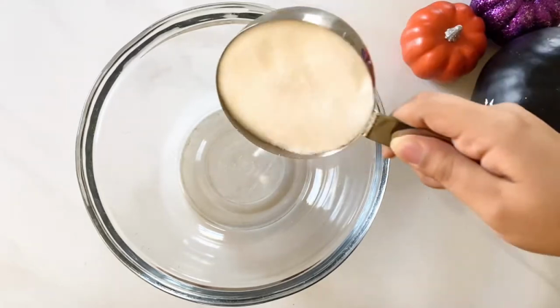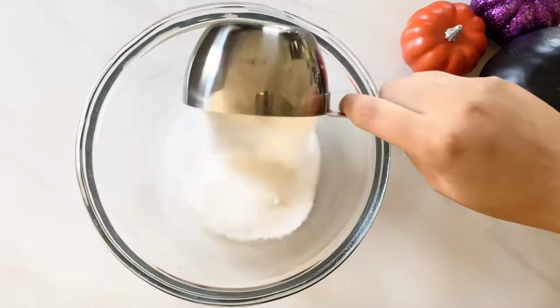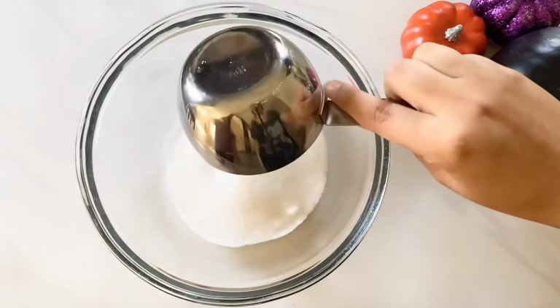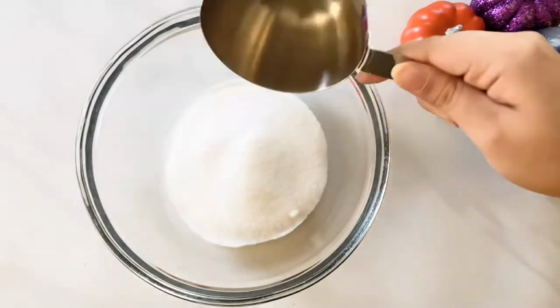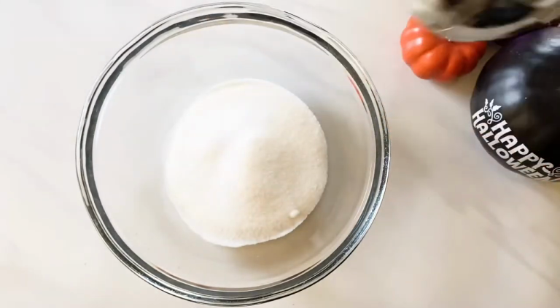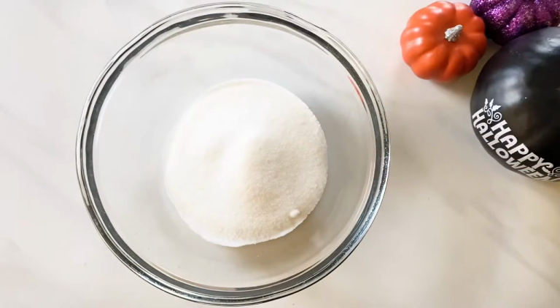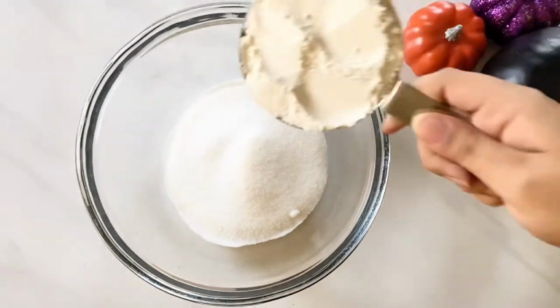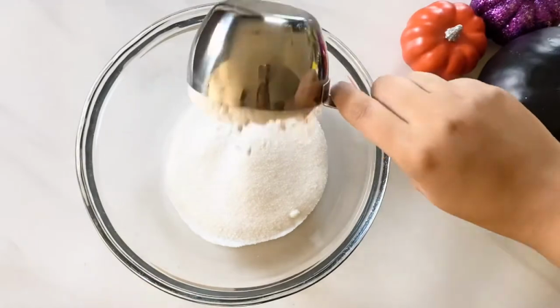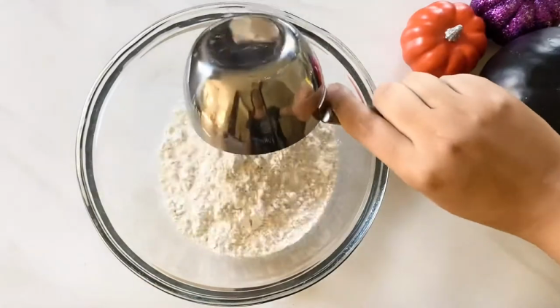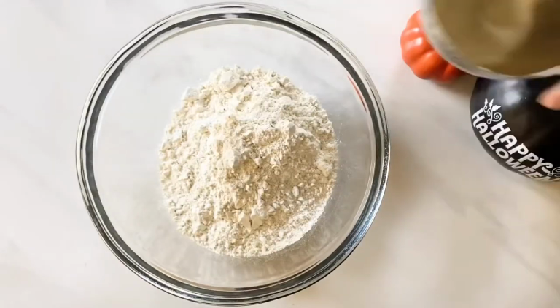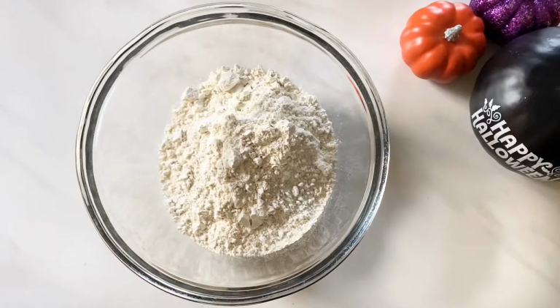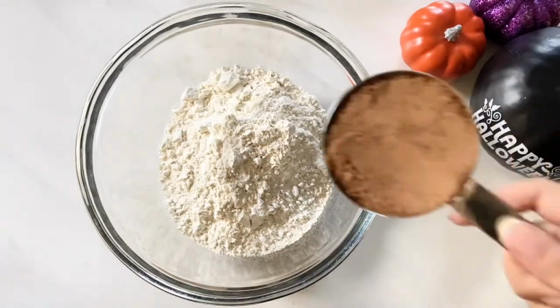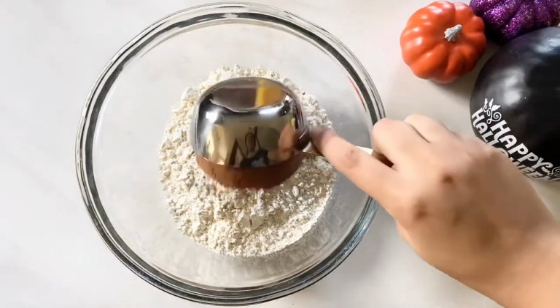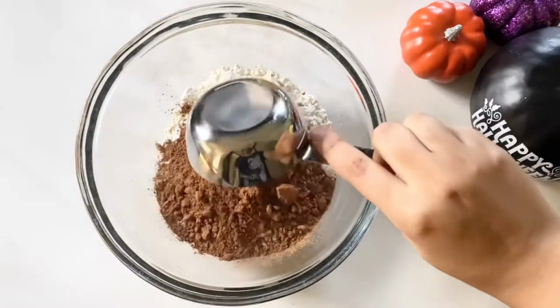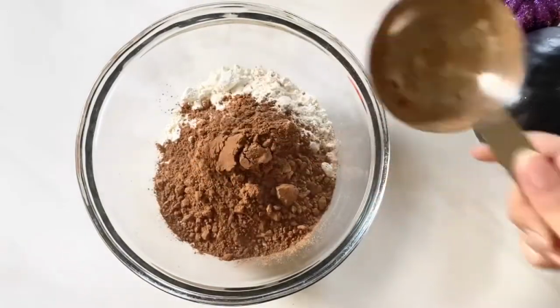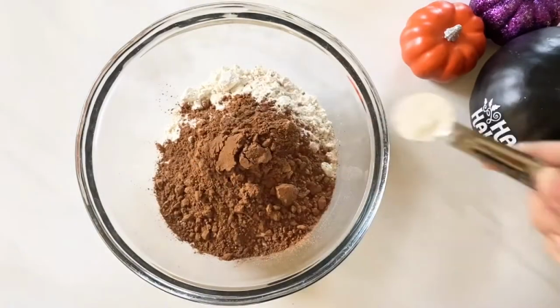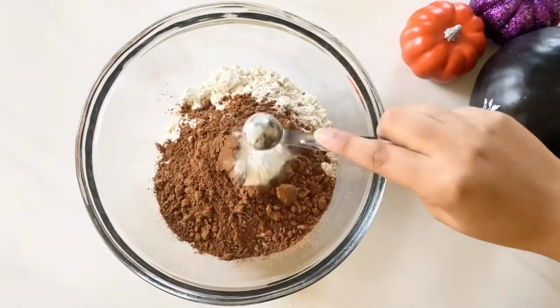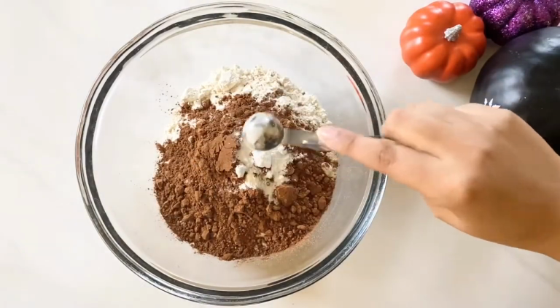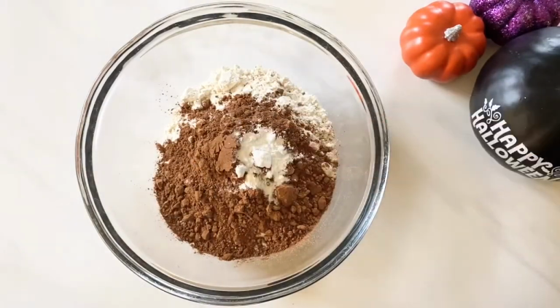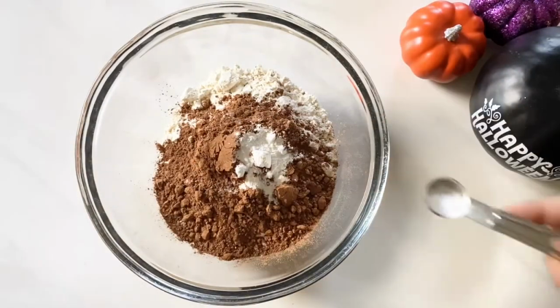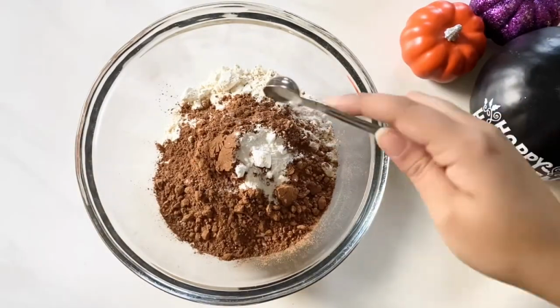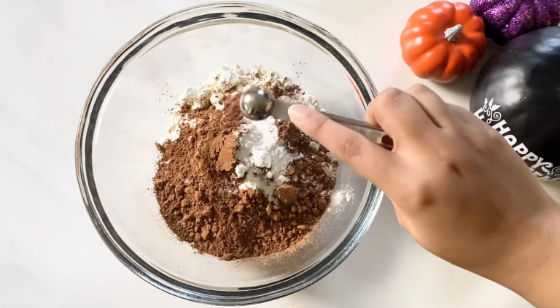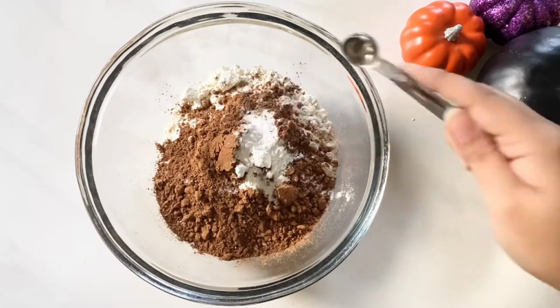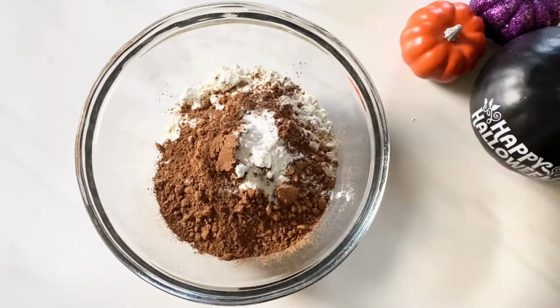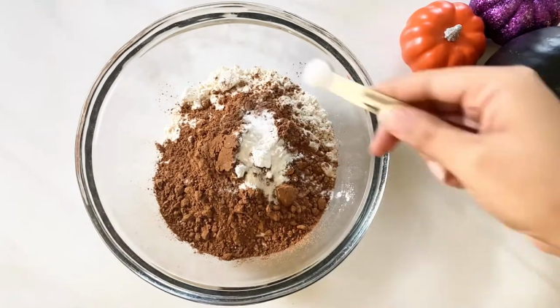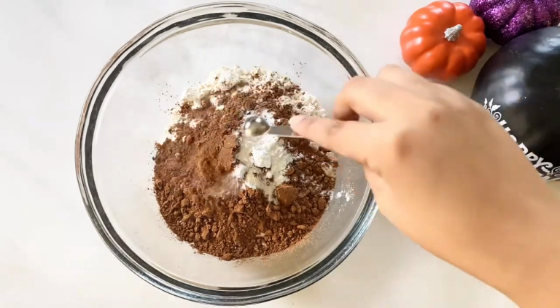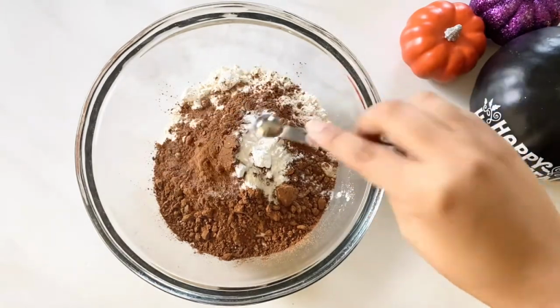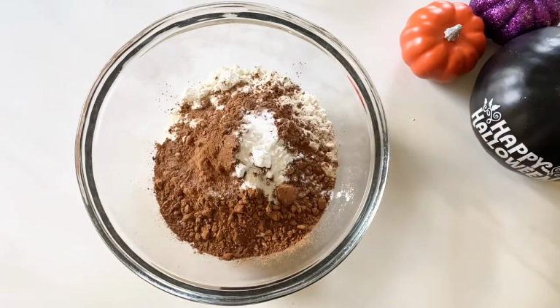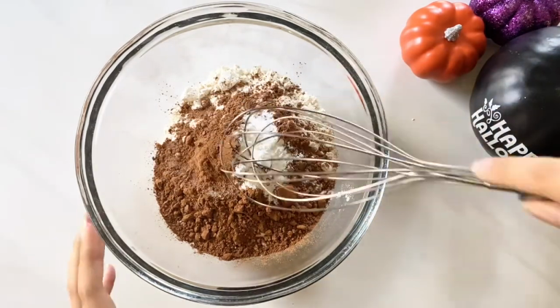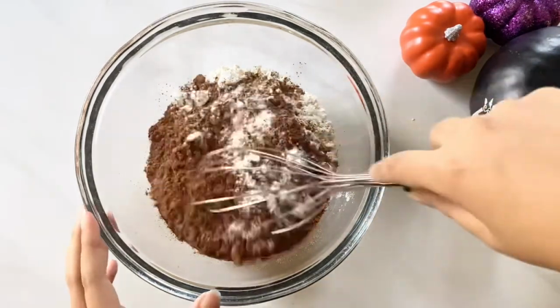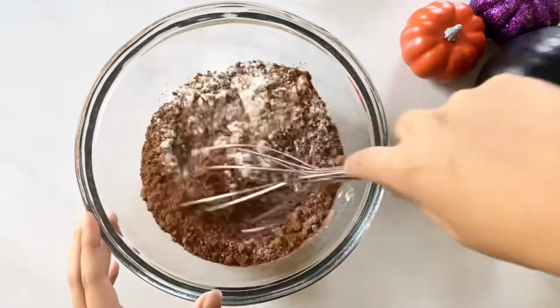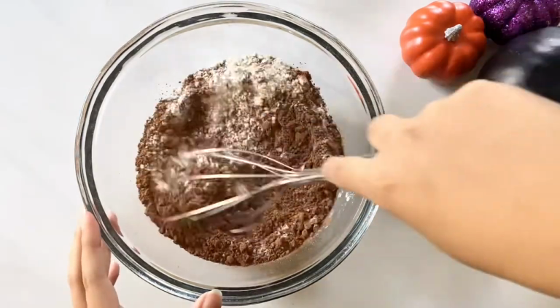First up, add all the dry ingredients into the bowl. That would be the granulated sugar, all-purpose flour, cocoa powder, baking powder, baking soda, and salt. Then whisk it all together.